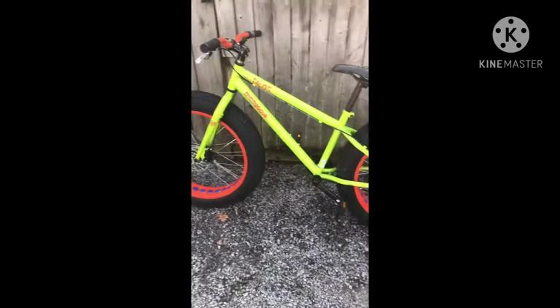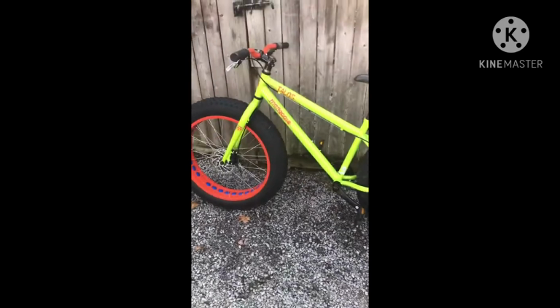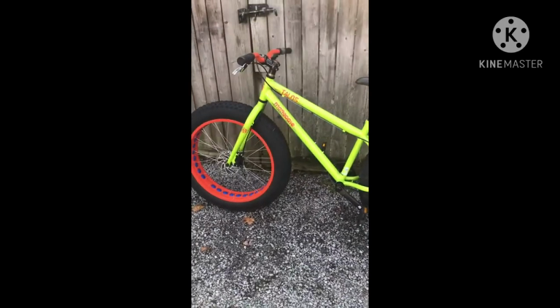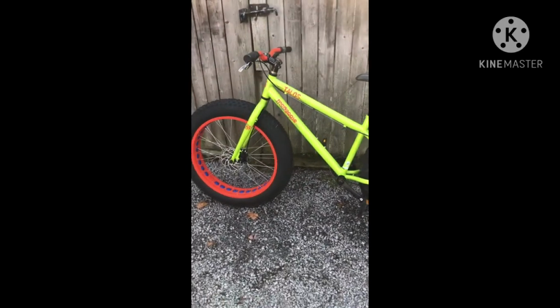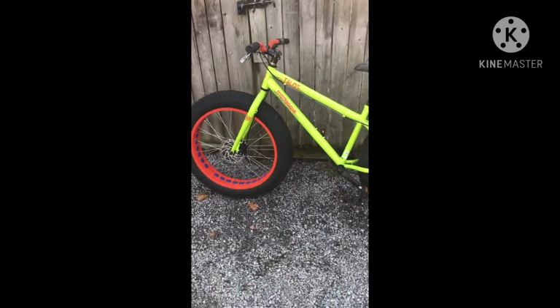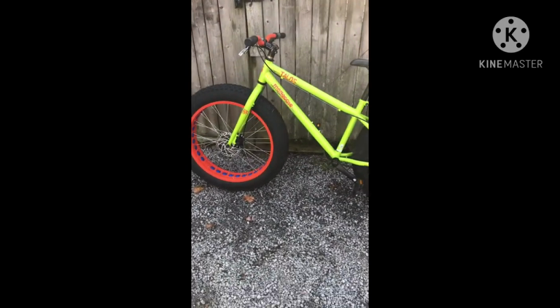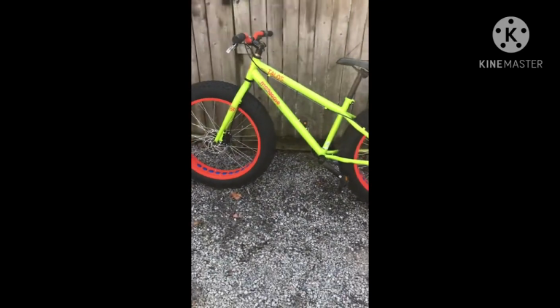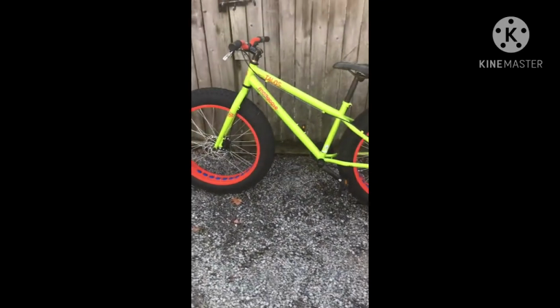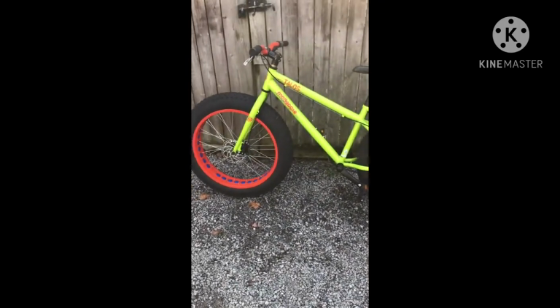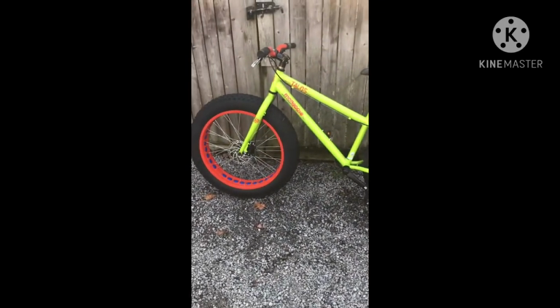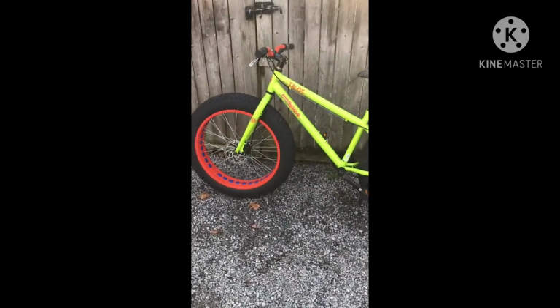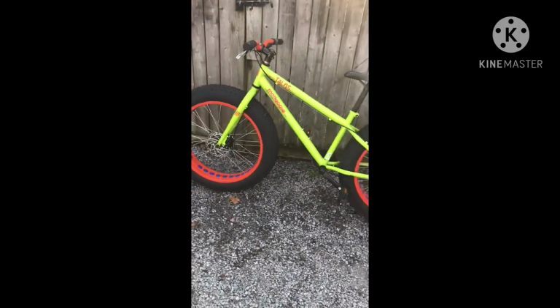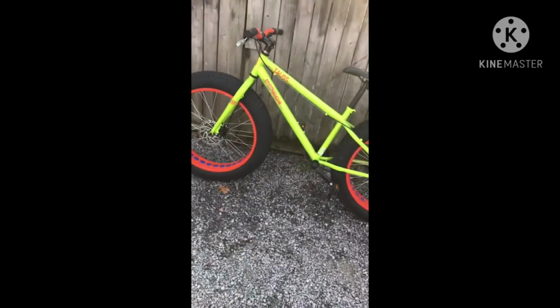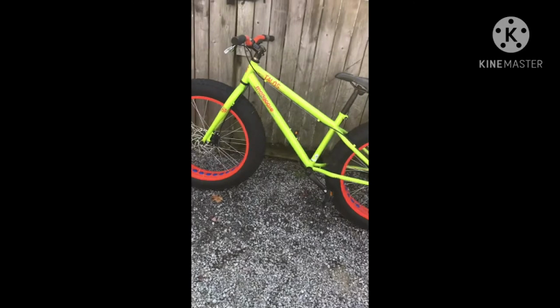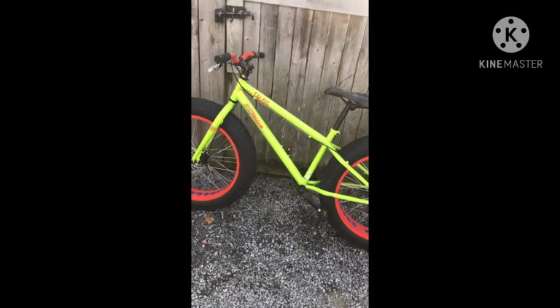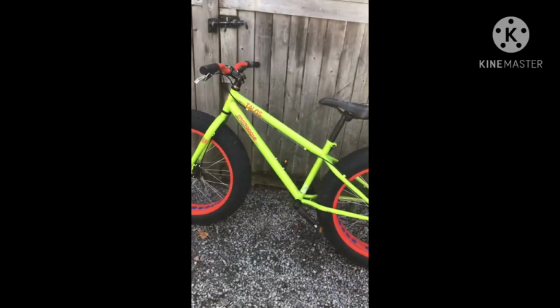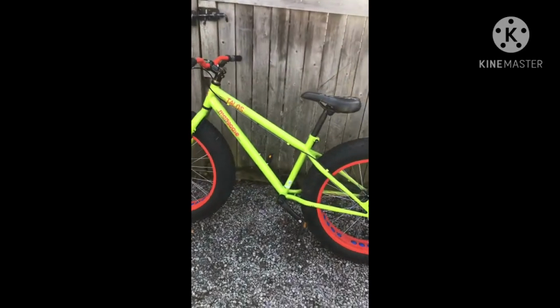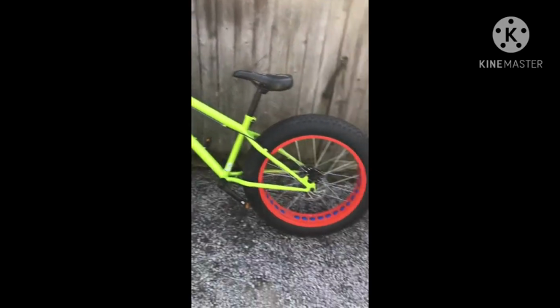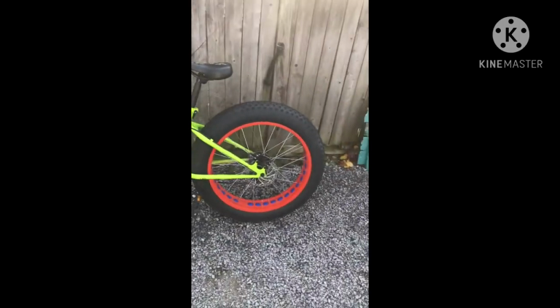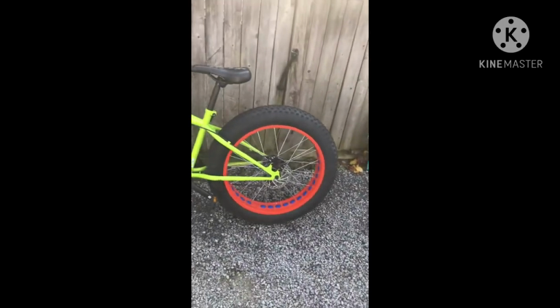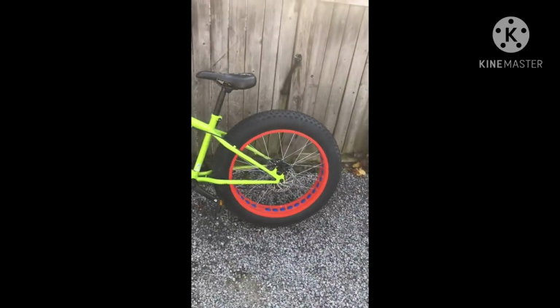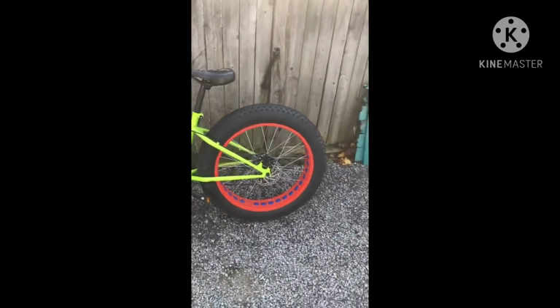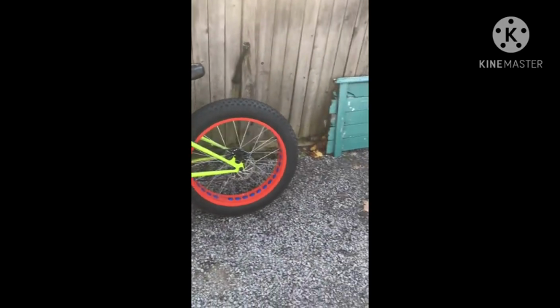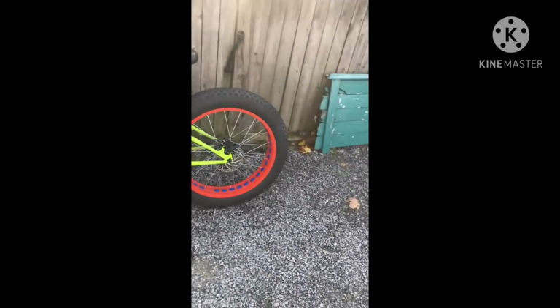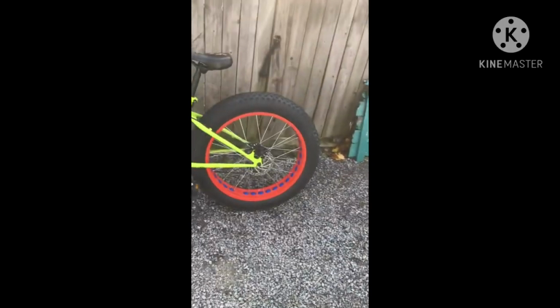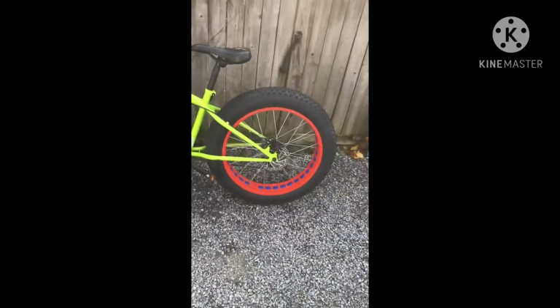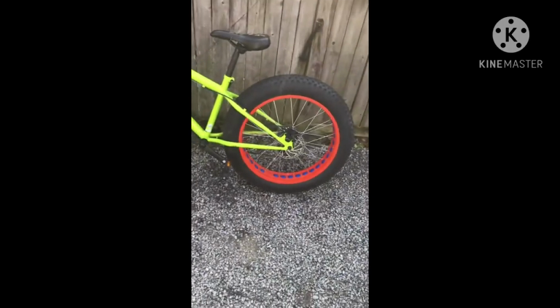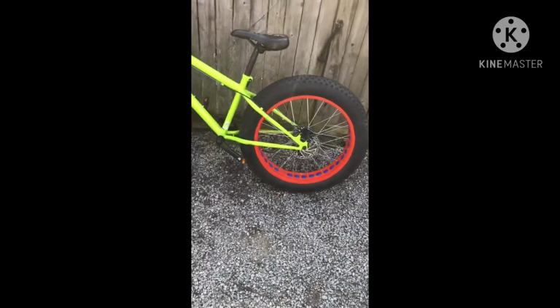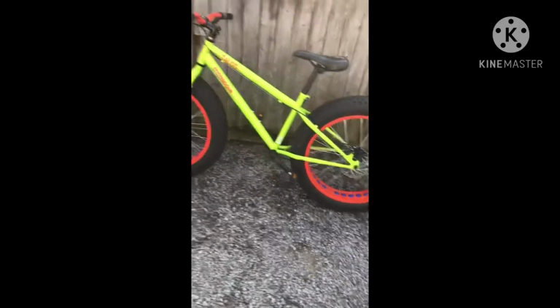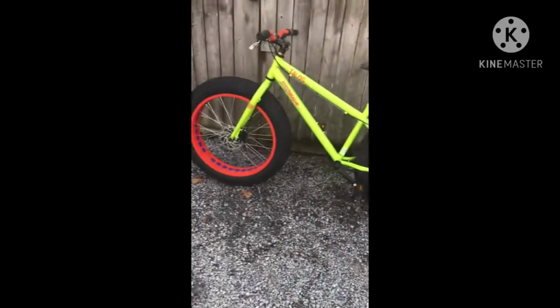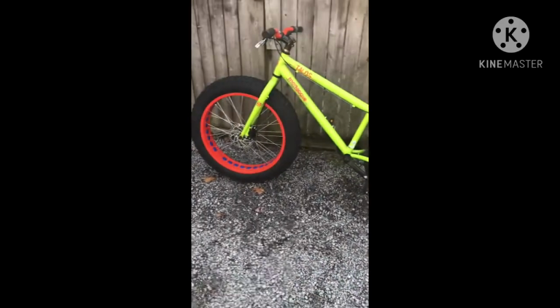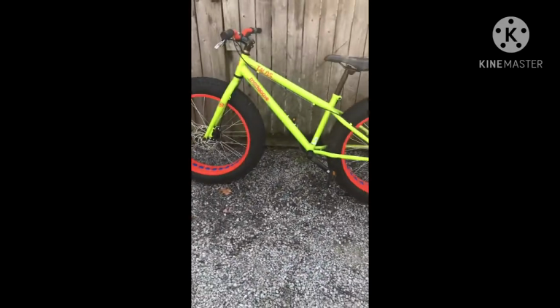It's rigid, so it does not have any suspension at all, which kind of hurts when you hit a jump, but in the end it's fine because you run low tire pressure in these tires.